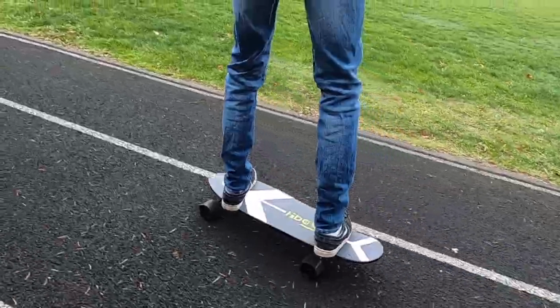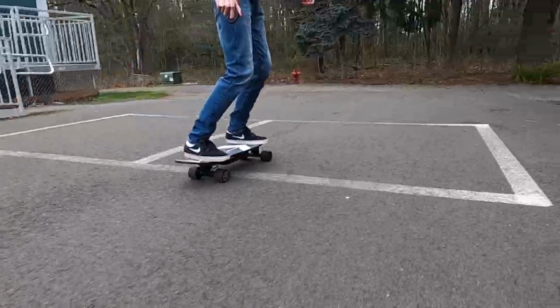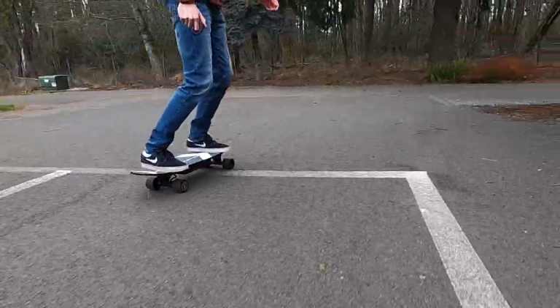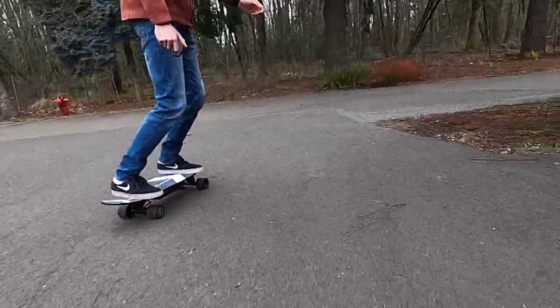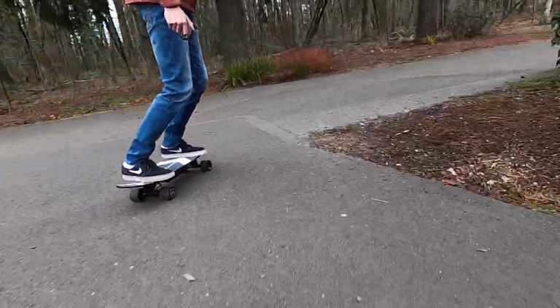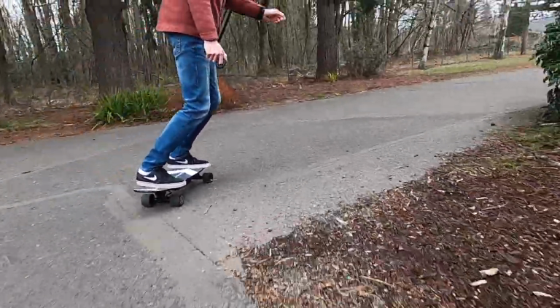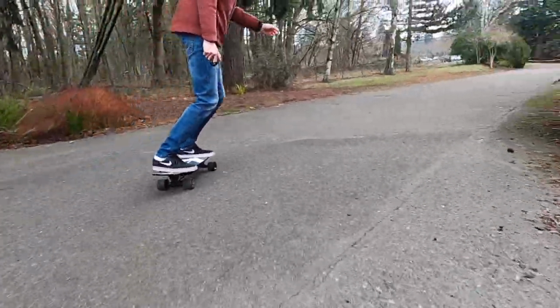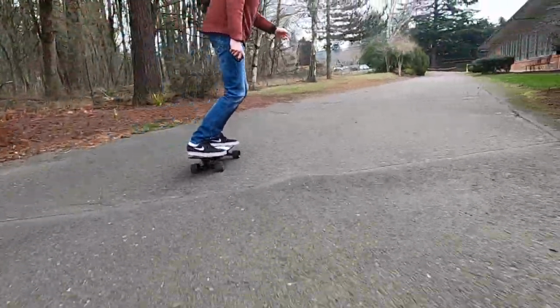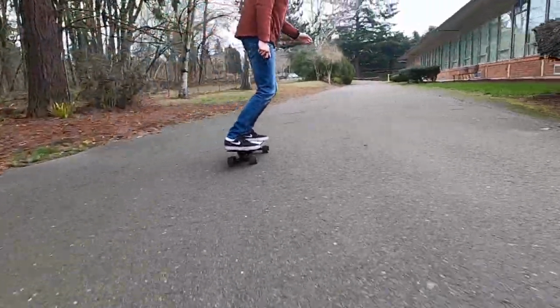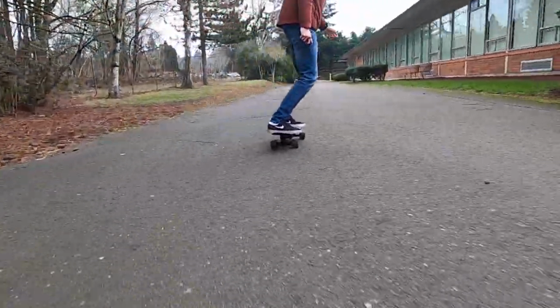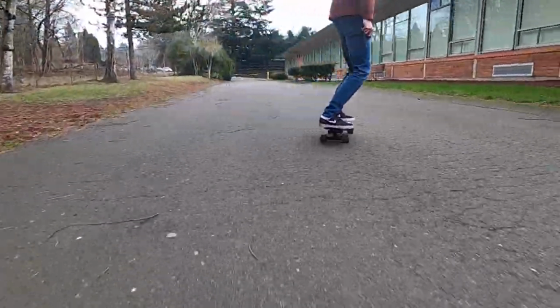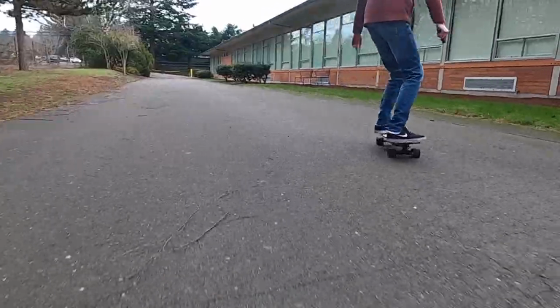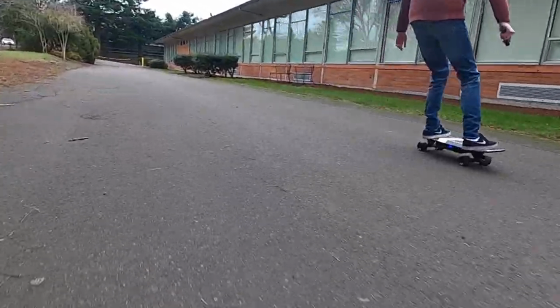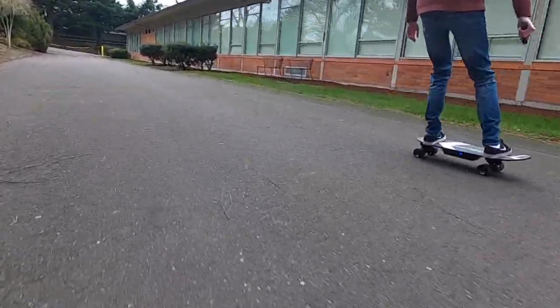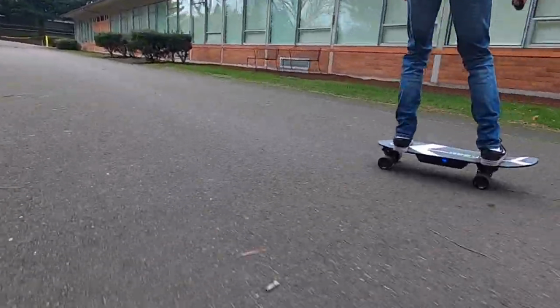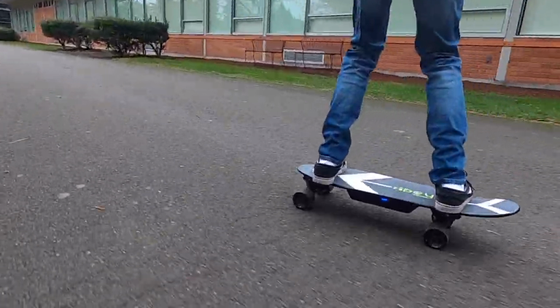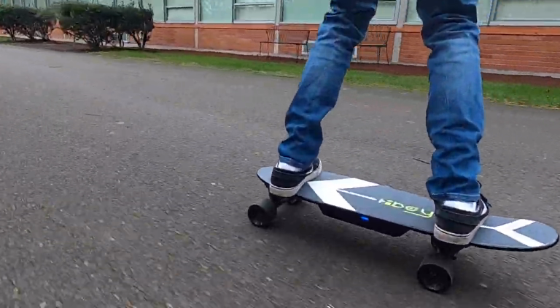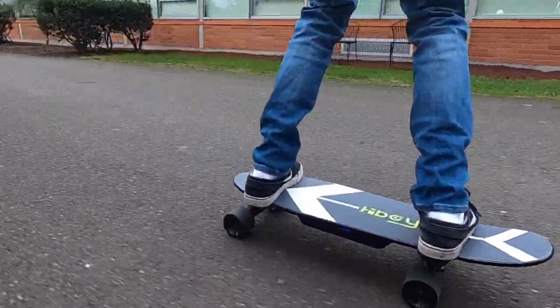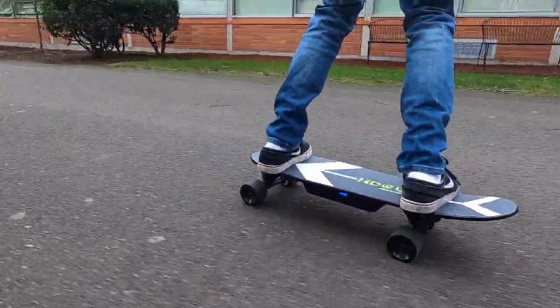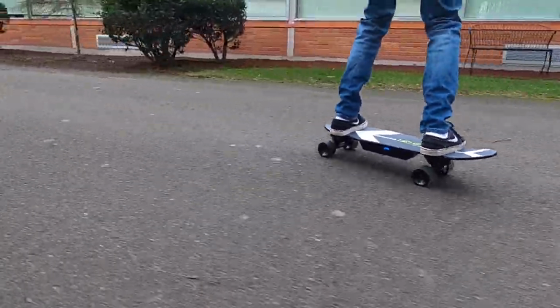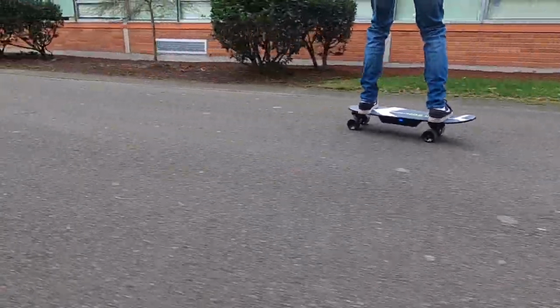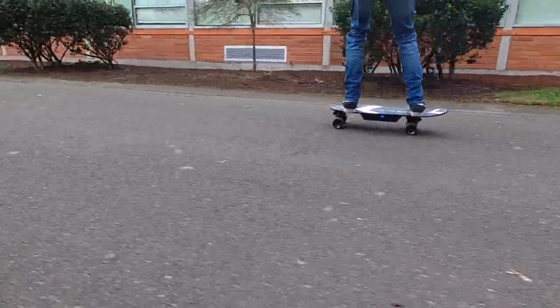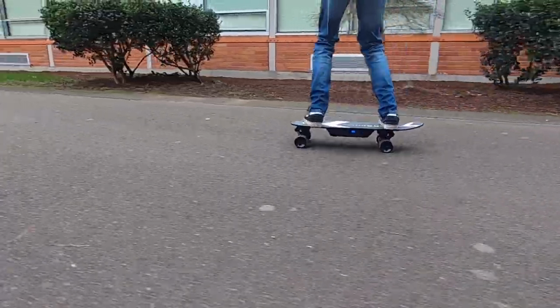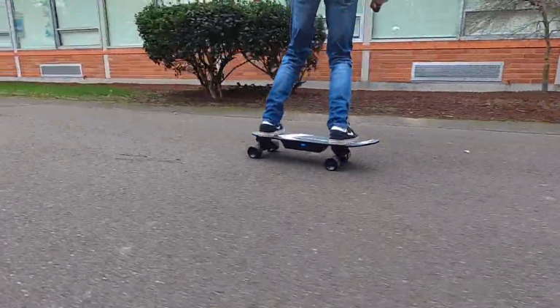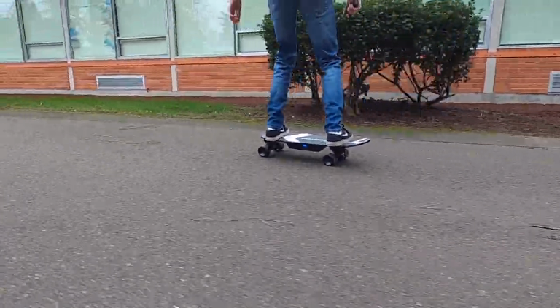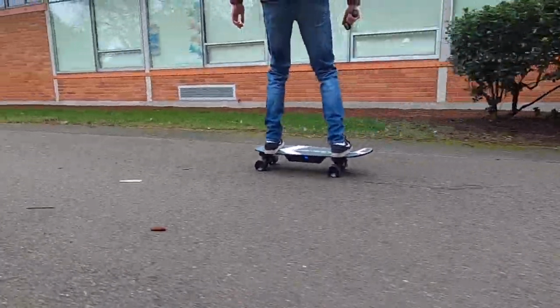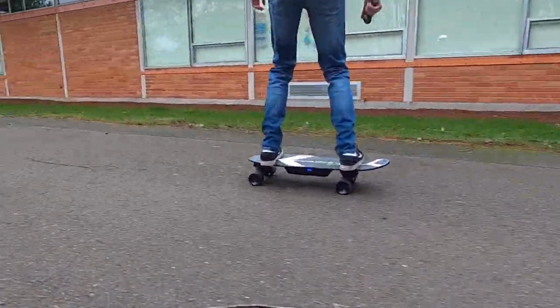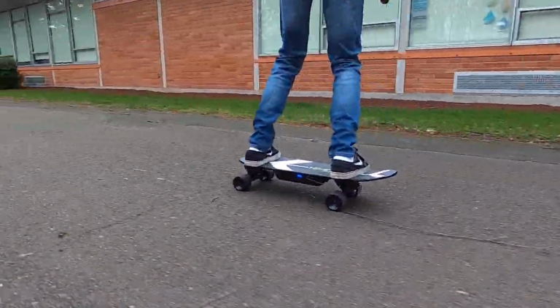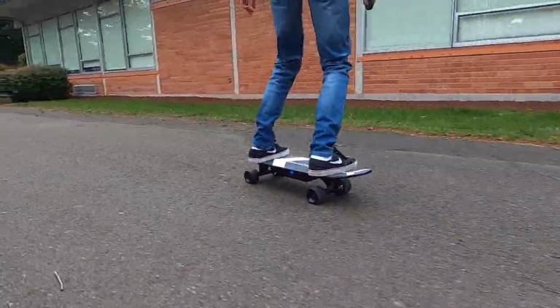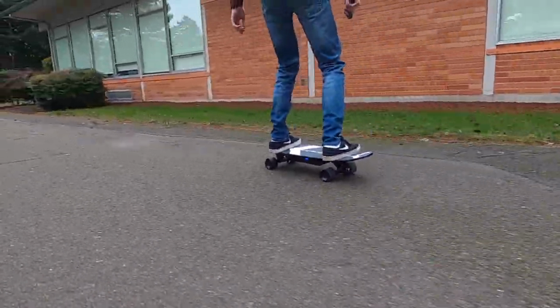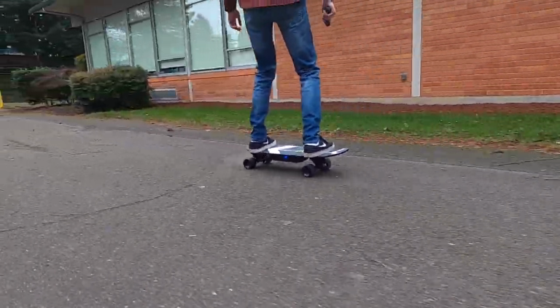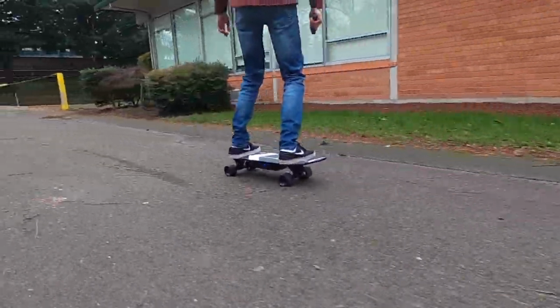The range on Hiboy's website is advertised as 6.2 miles in ideal conditions. Realistically you're going to get around three and a half to five miles depending on the rider's weight. Overall the ride feeling of the board isn't terrible — at such a low price point you really can't be too critical of the ride feeling.